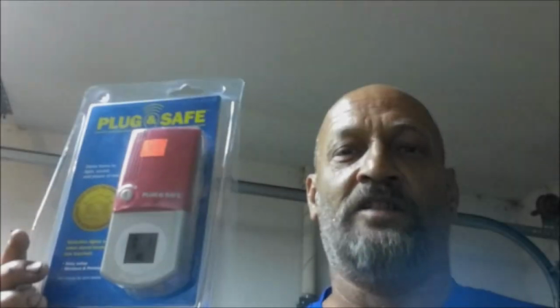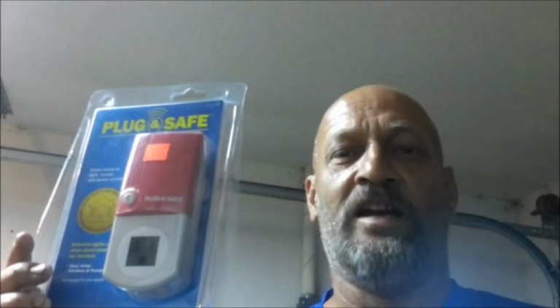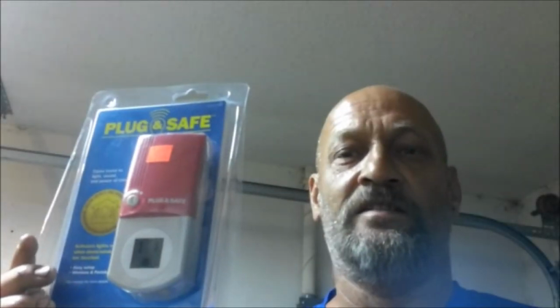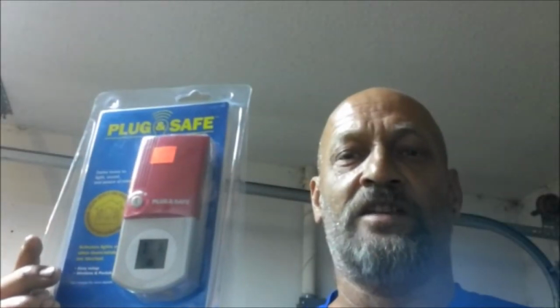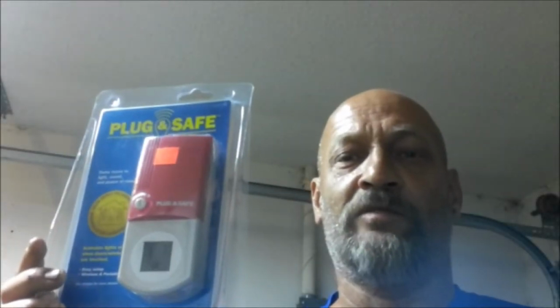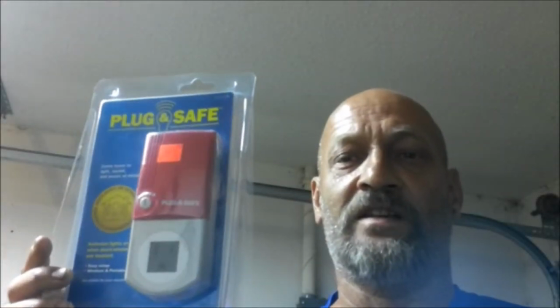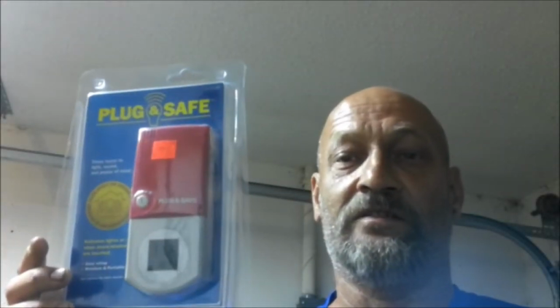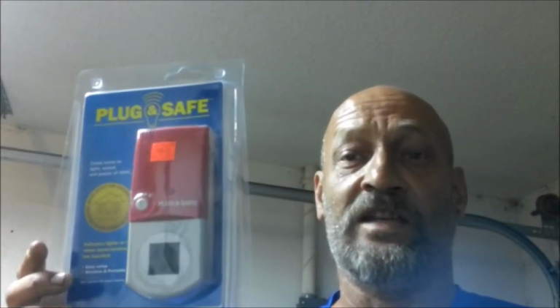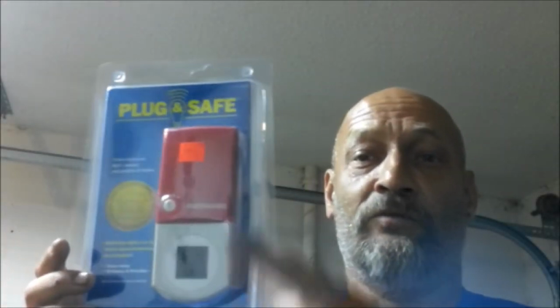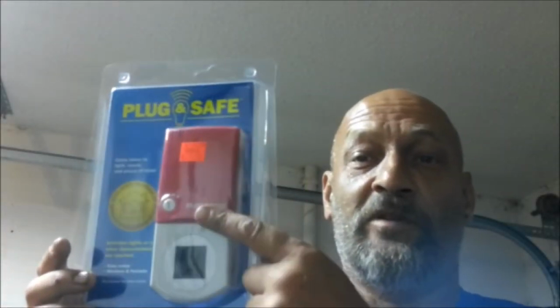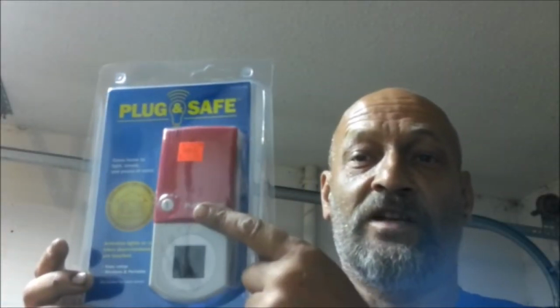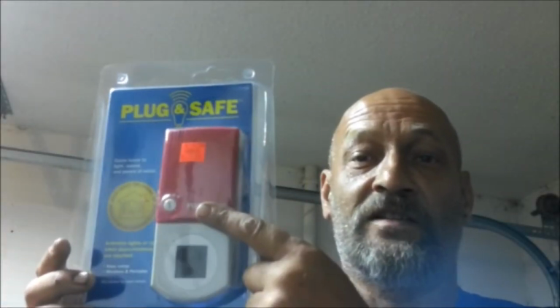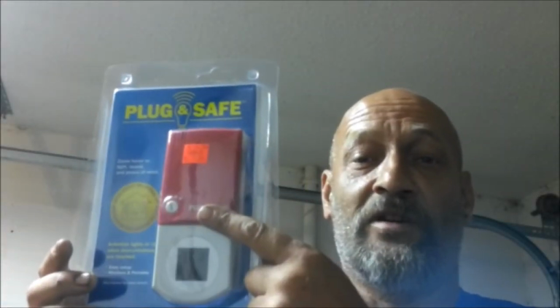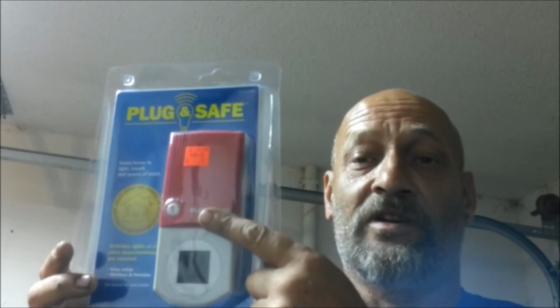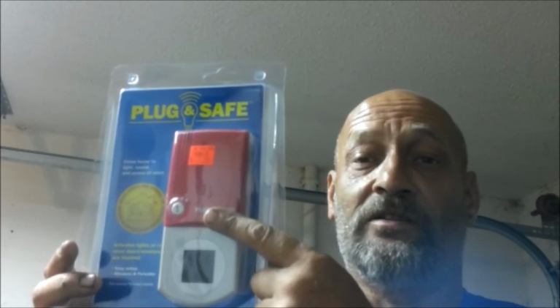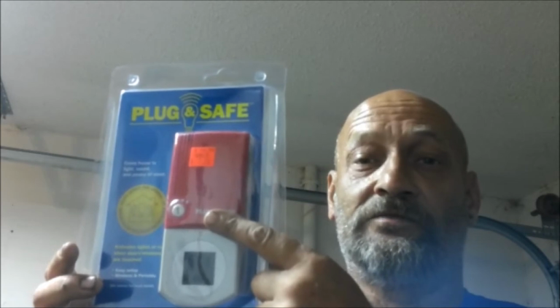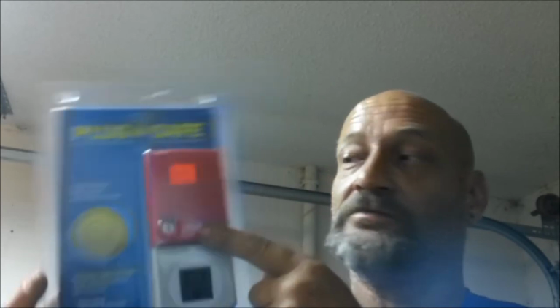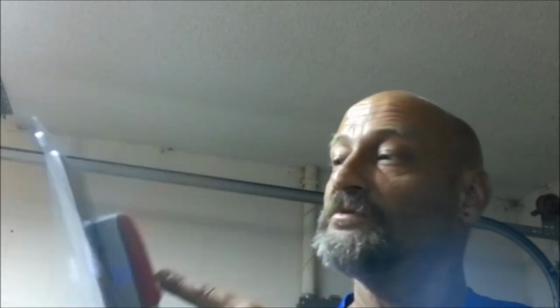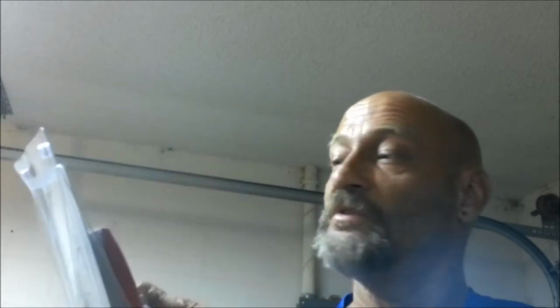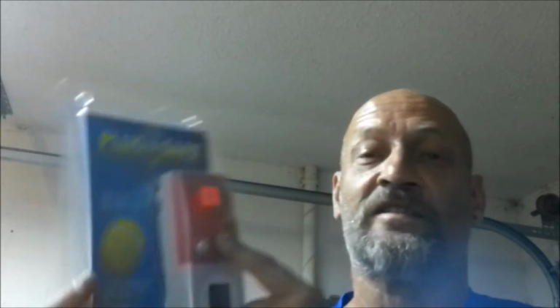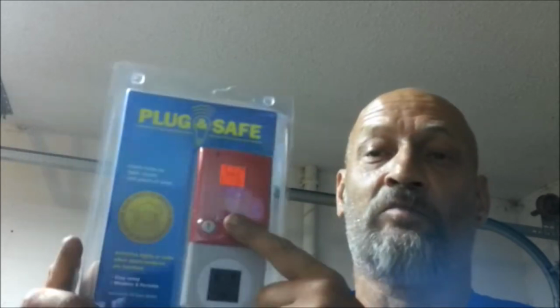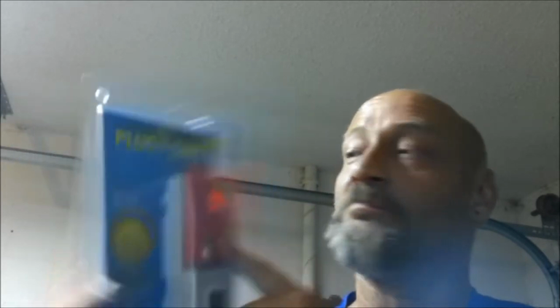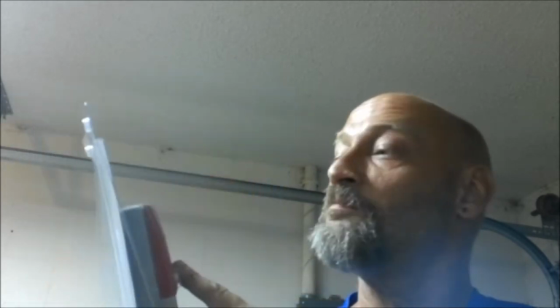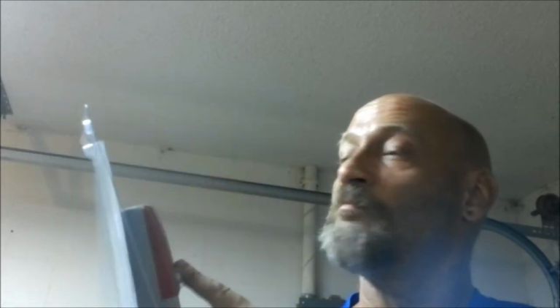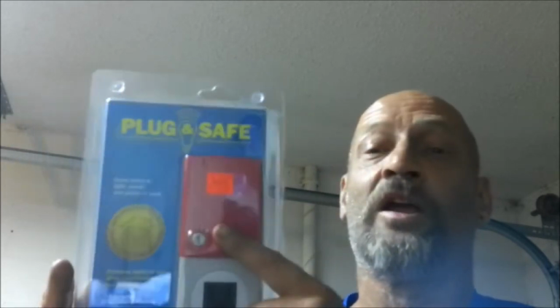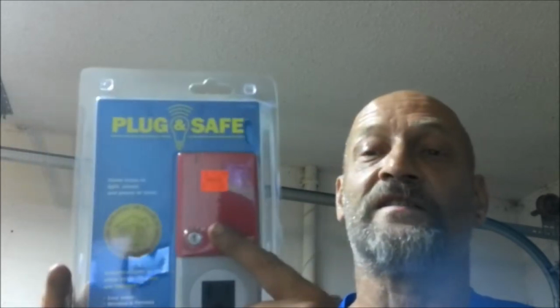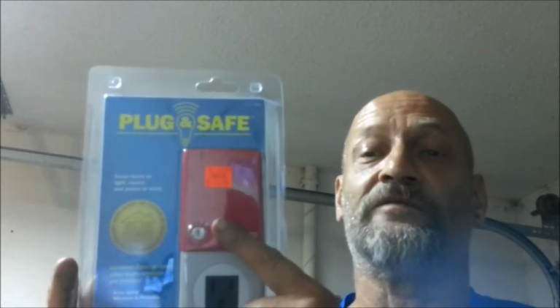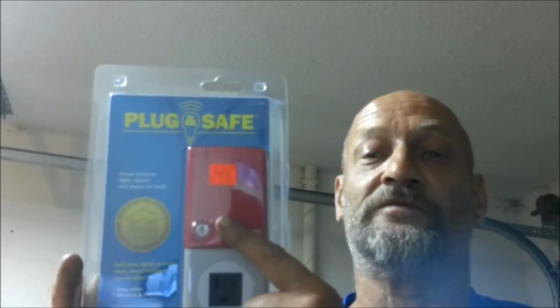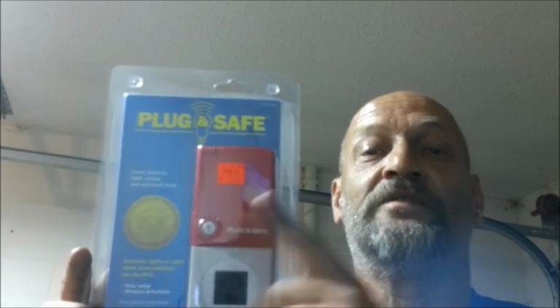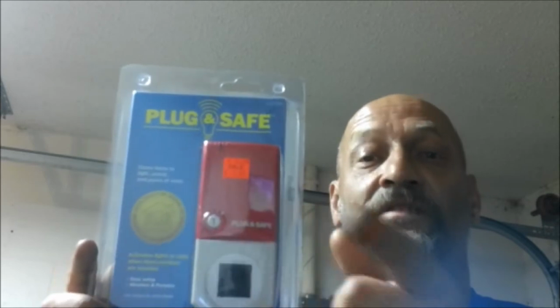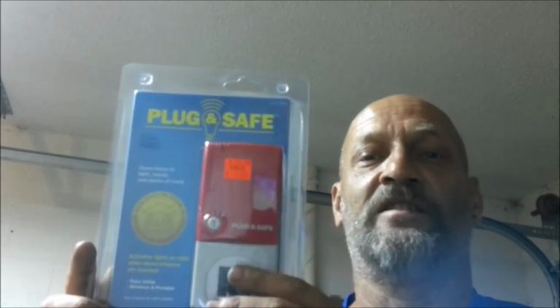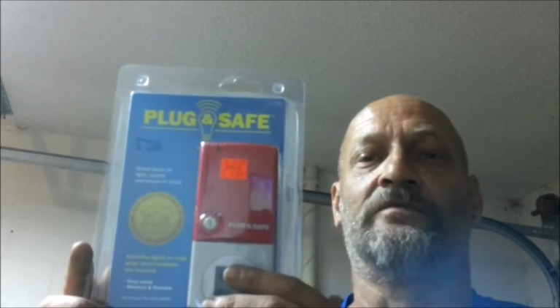Hey guys, ShadeBear1000 here. Today we're going to be trying out this product right here. It's called PluginSafe. Stay tuned.